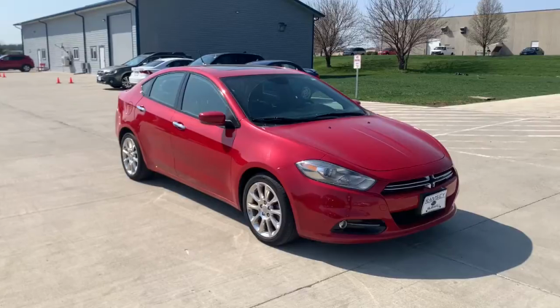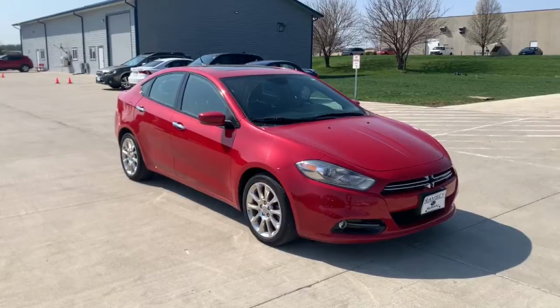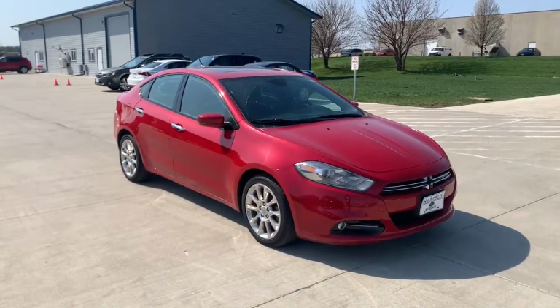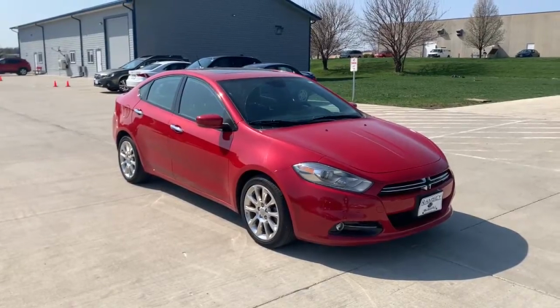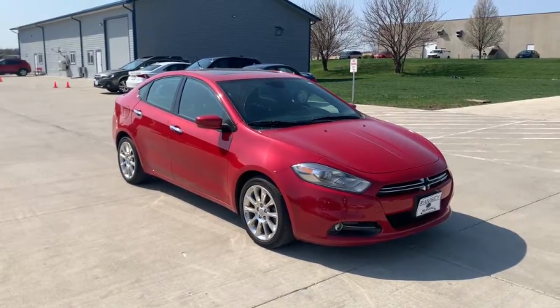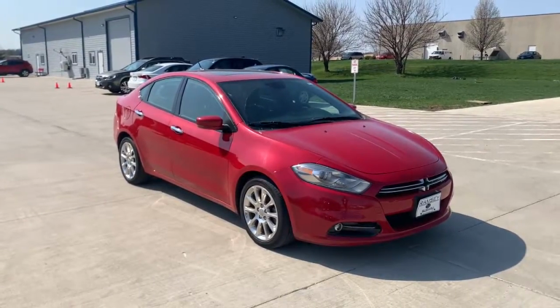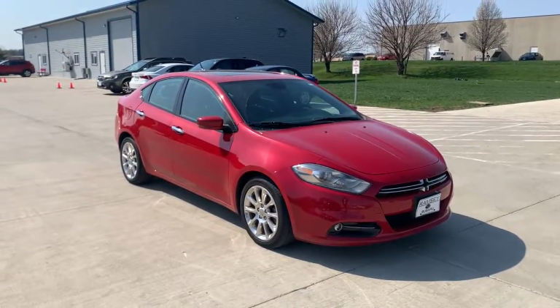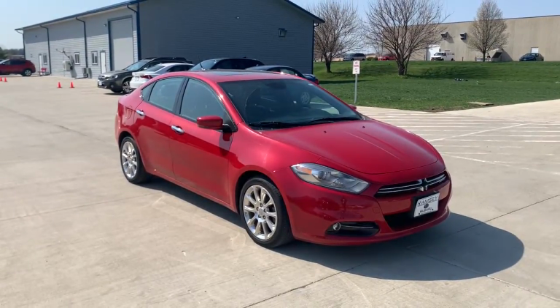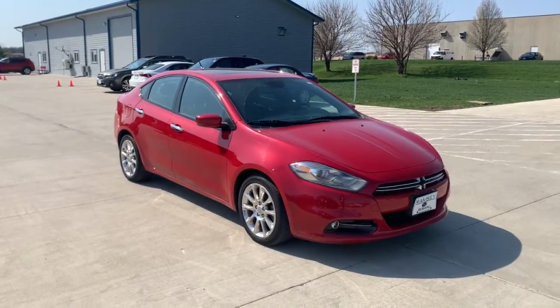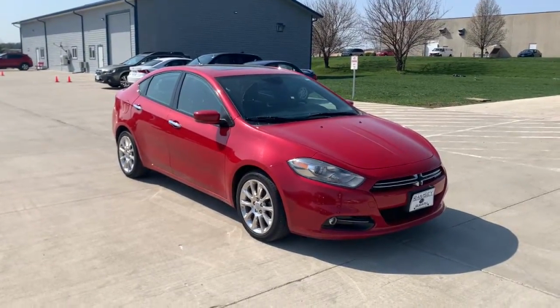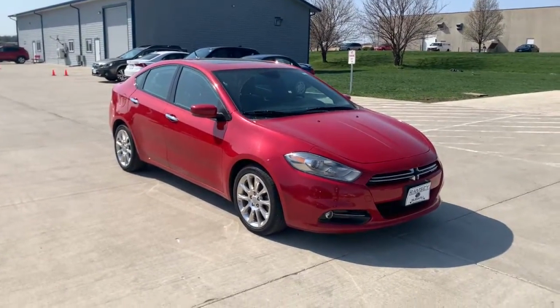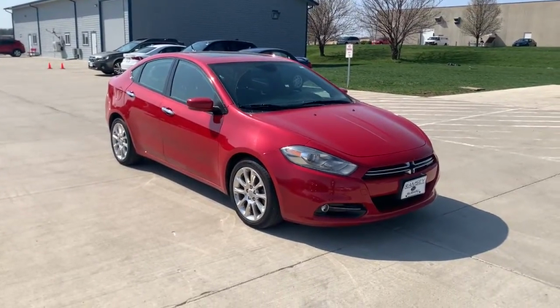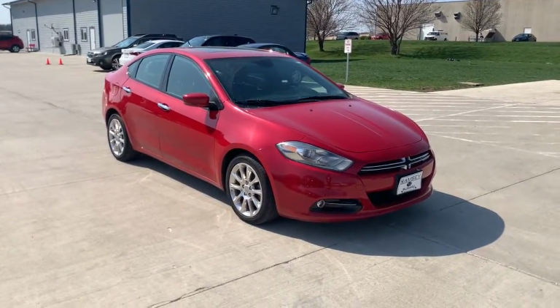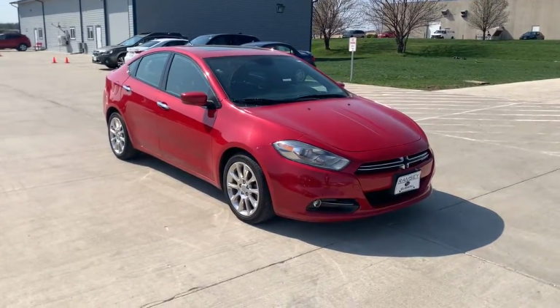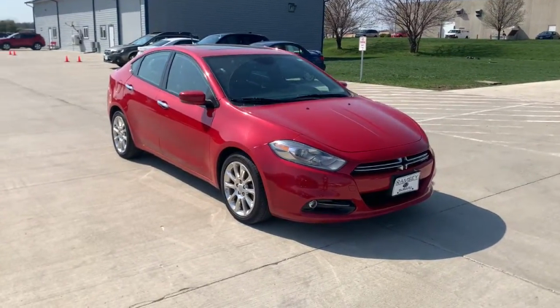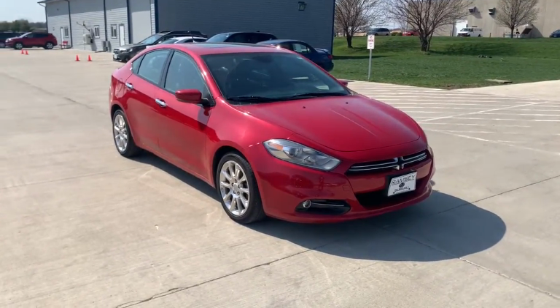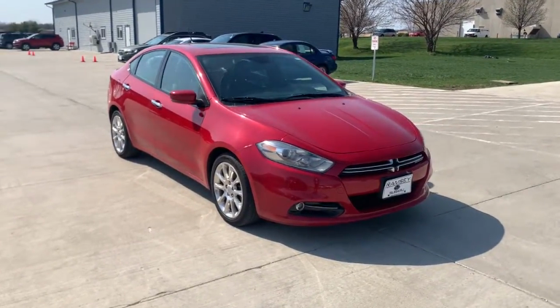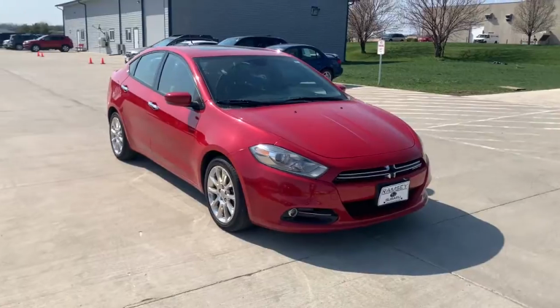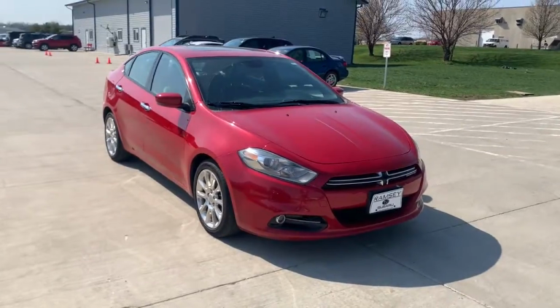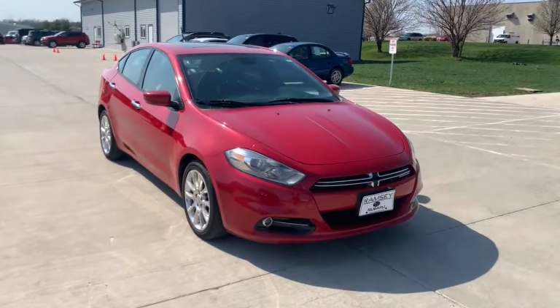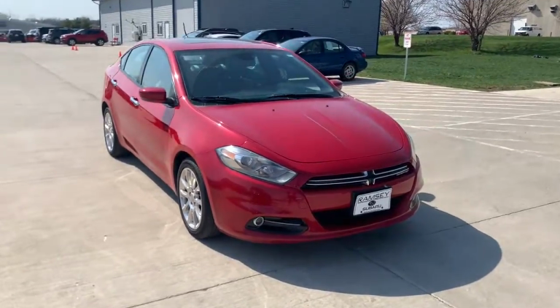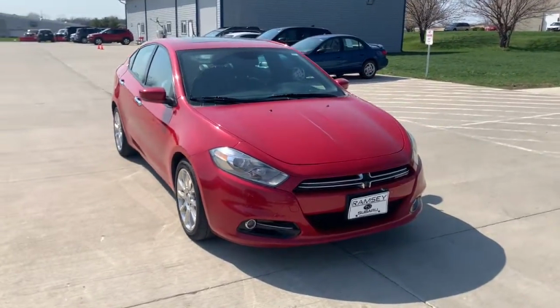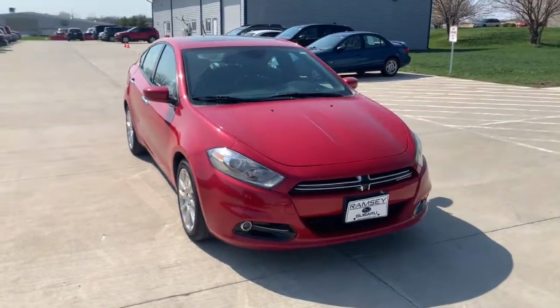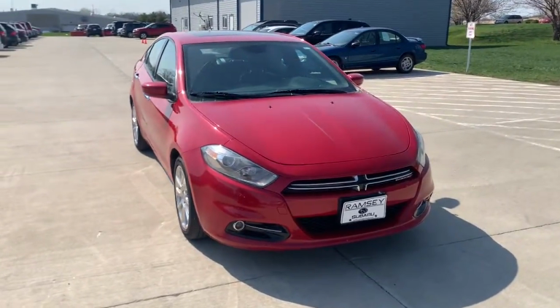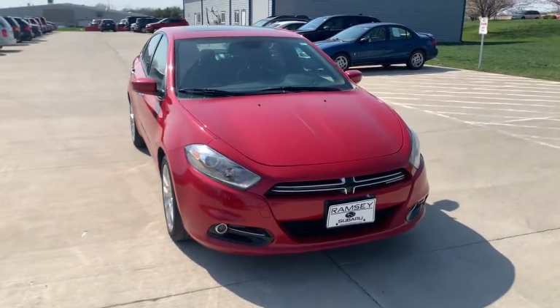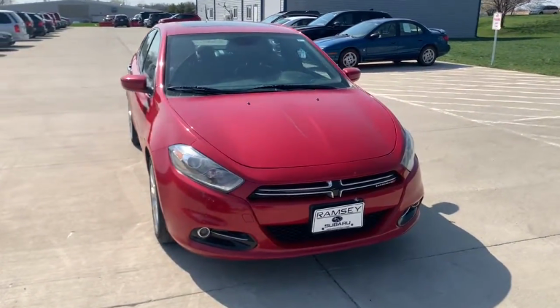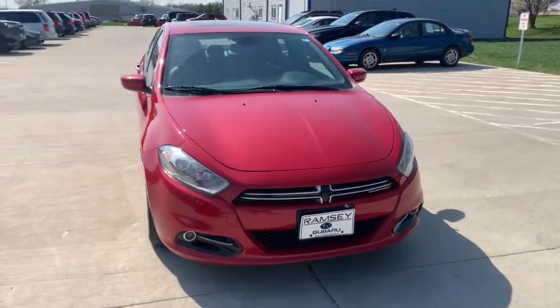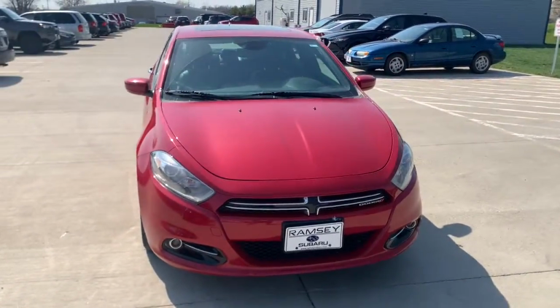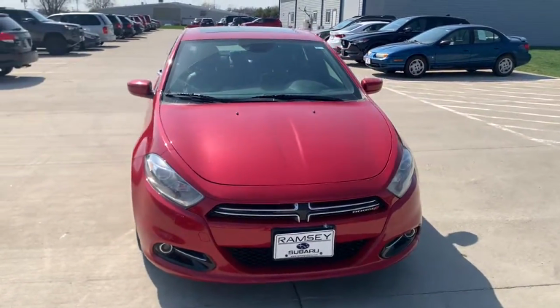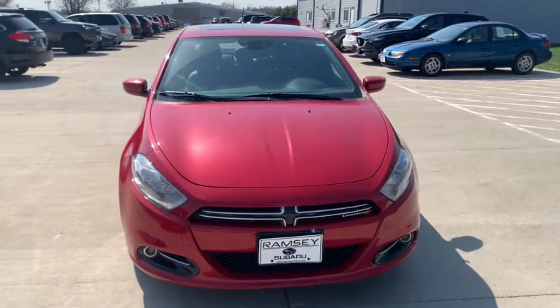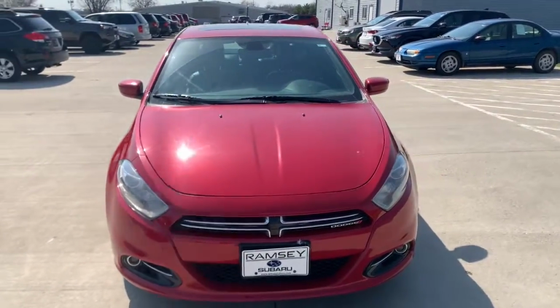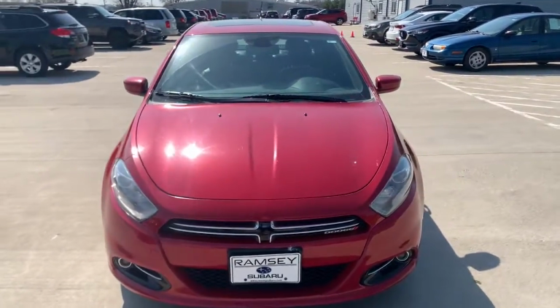You just found the 2013 Dodge Dart. This vehicle still has fewer than 110,000 miles on the clock, so it won't last long.